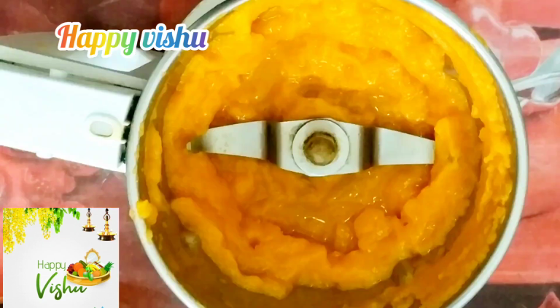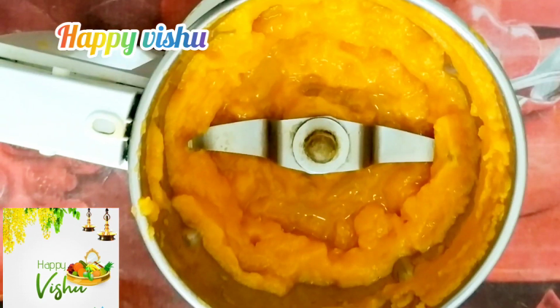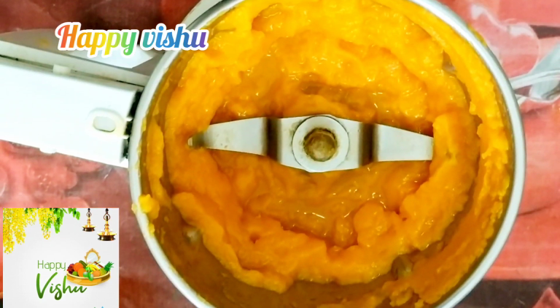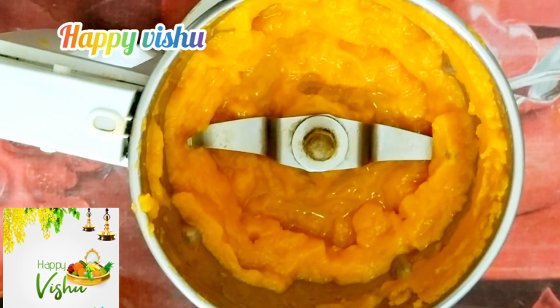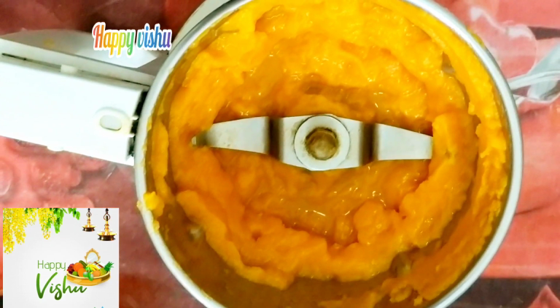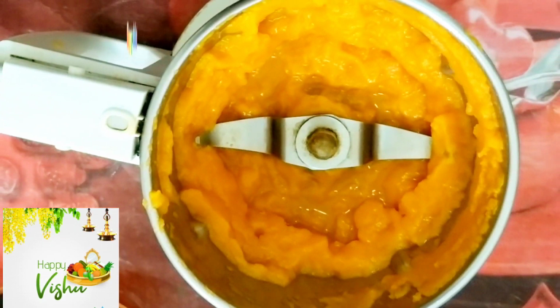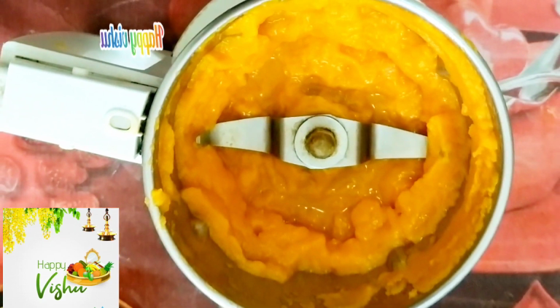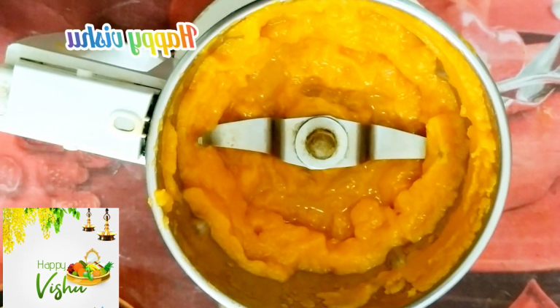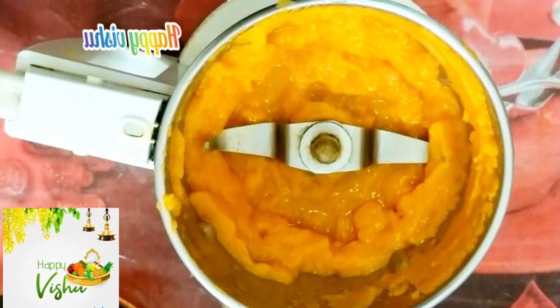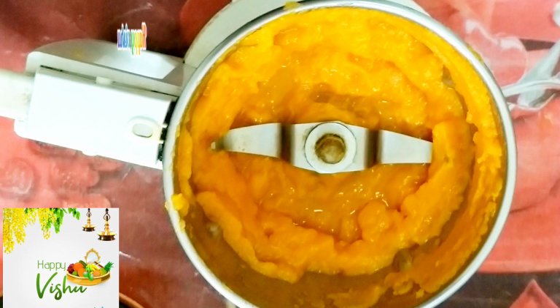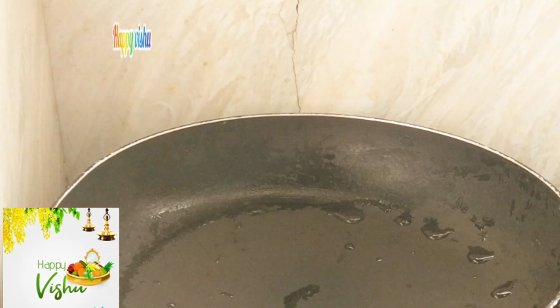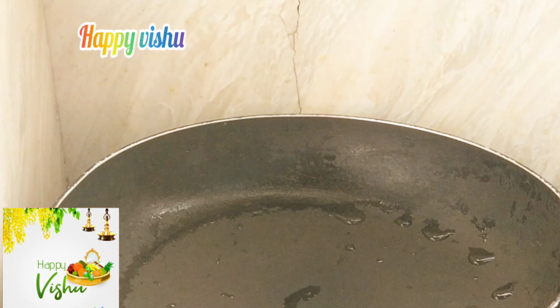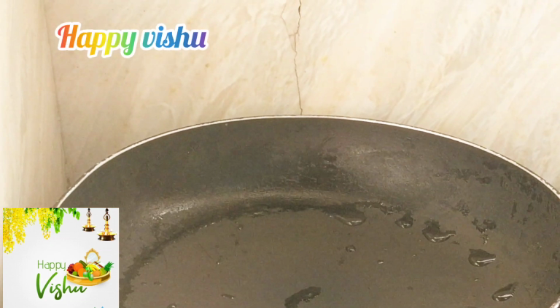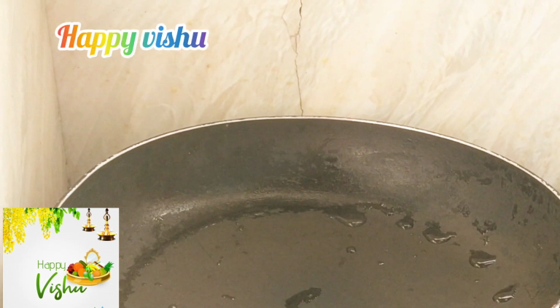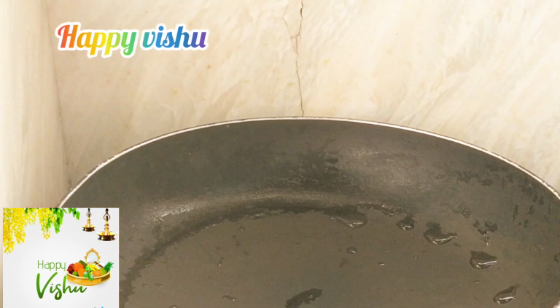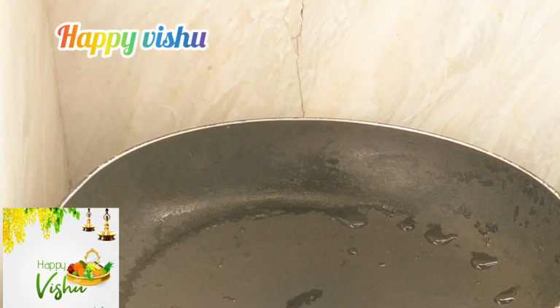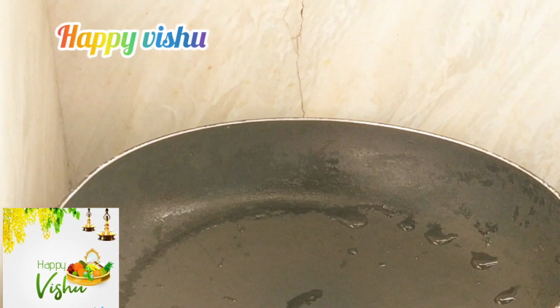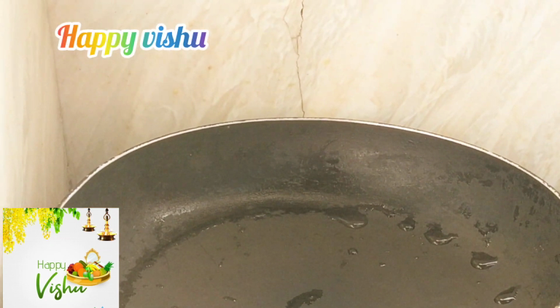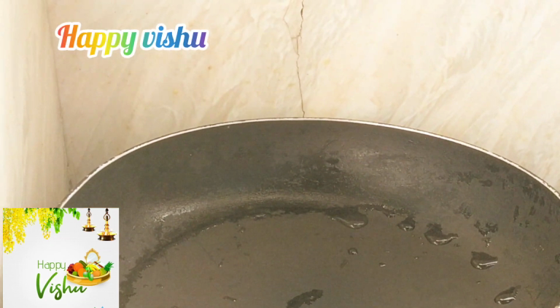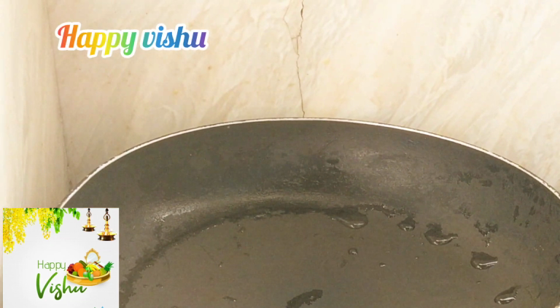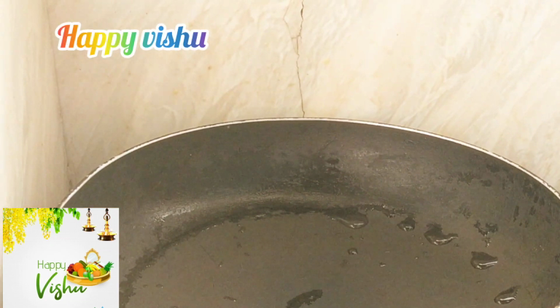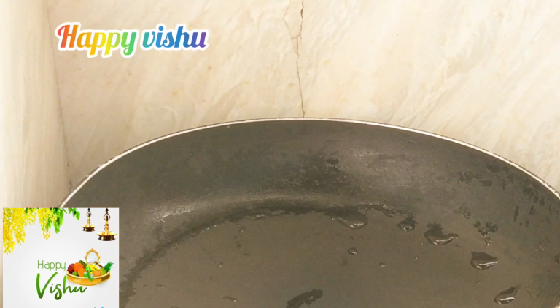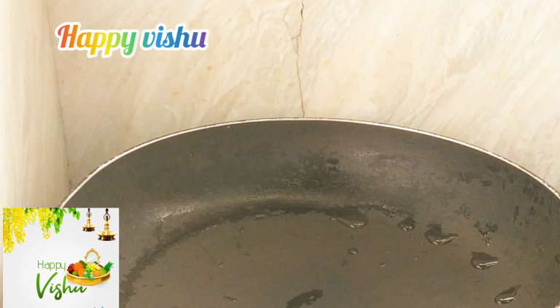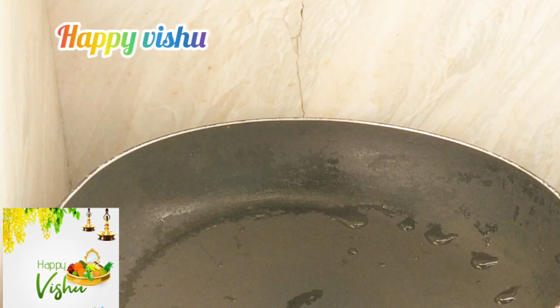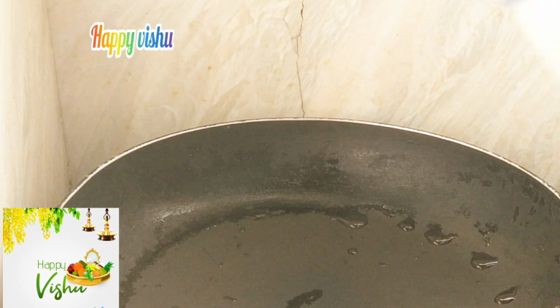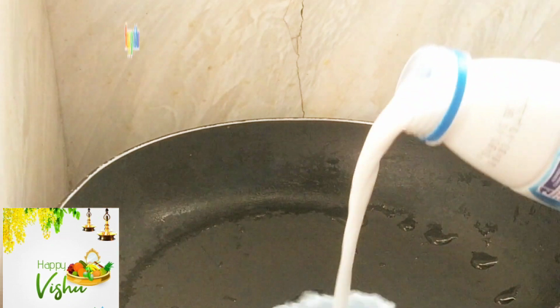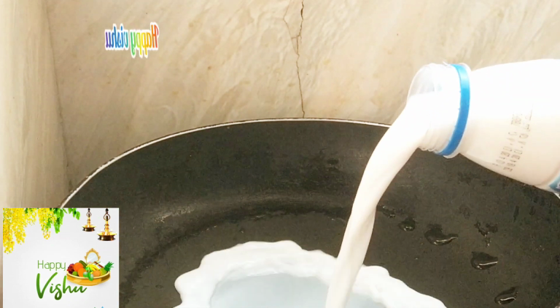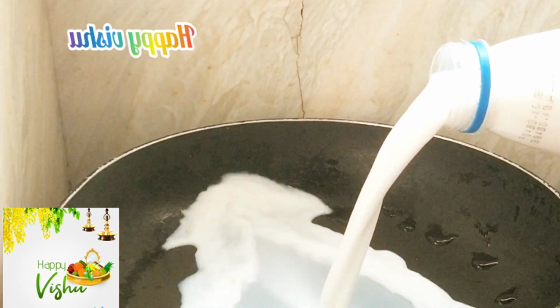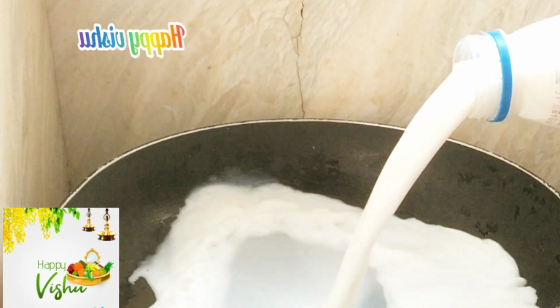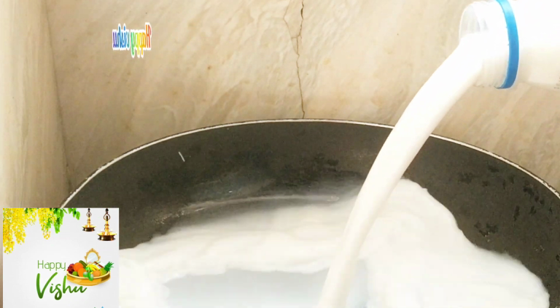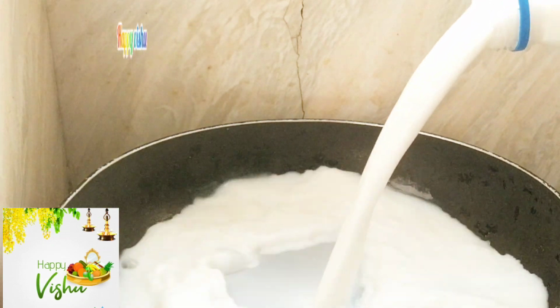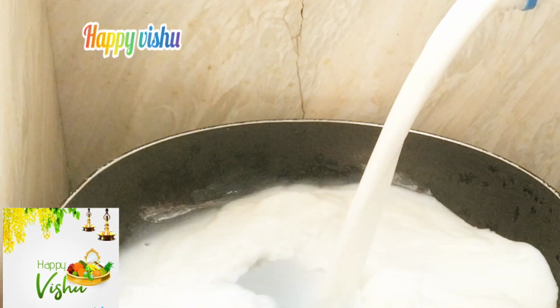For this part, we will make a really juicy consistency. We will also add a pan and add this to the non-stick pot.